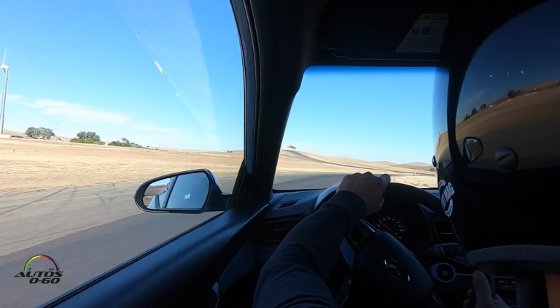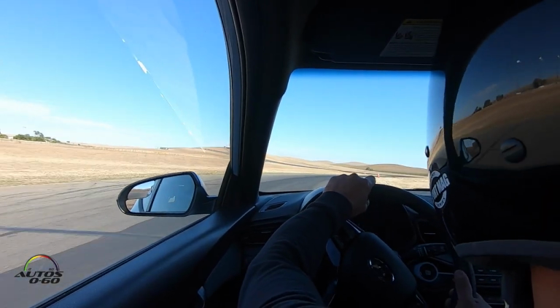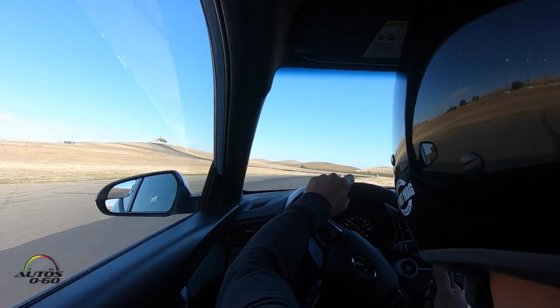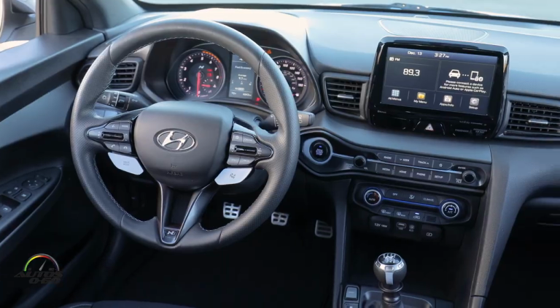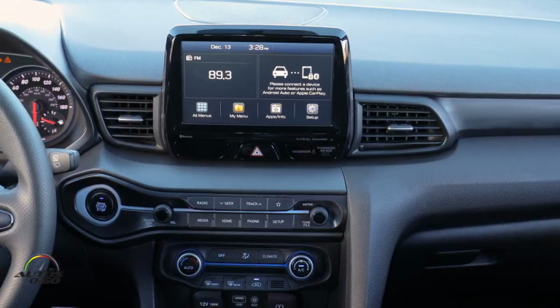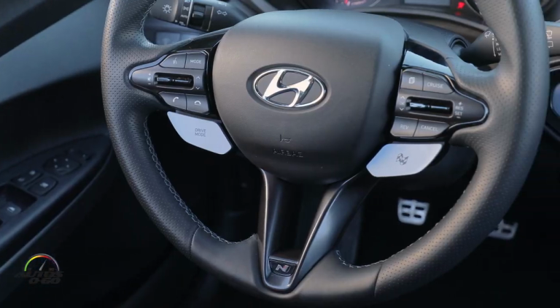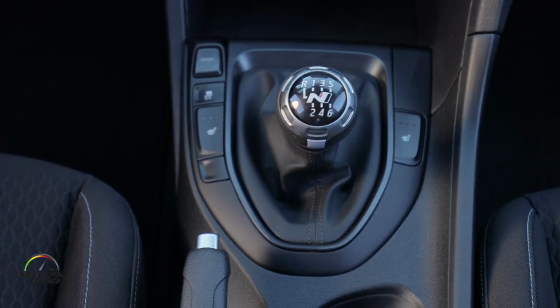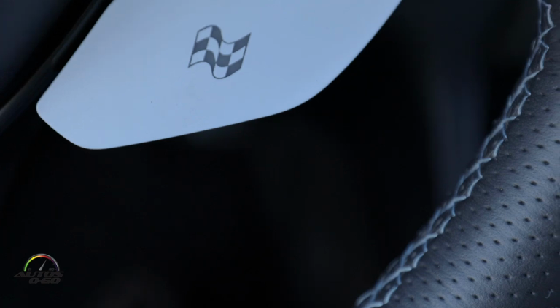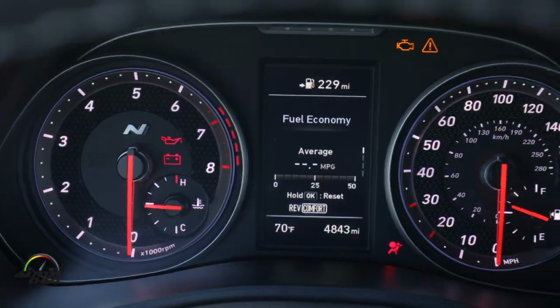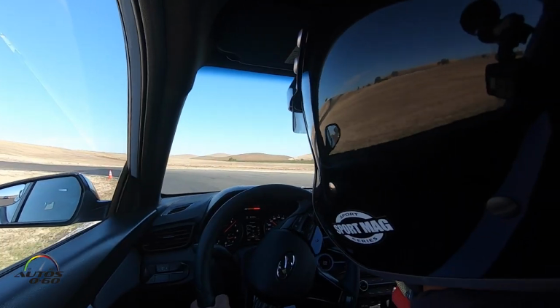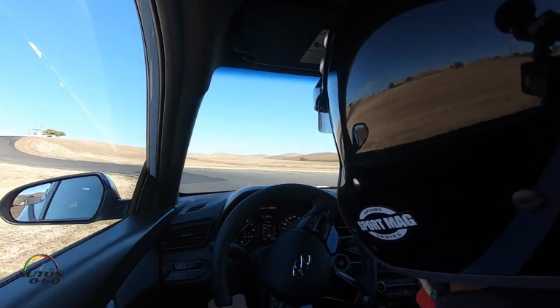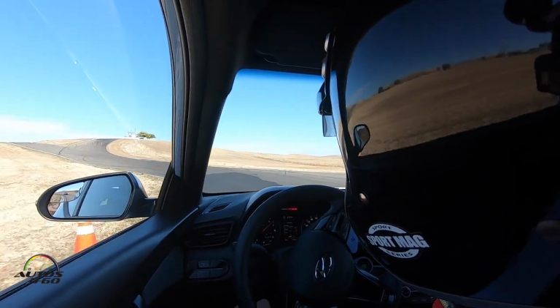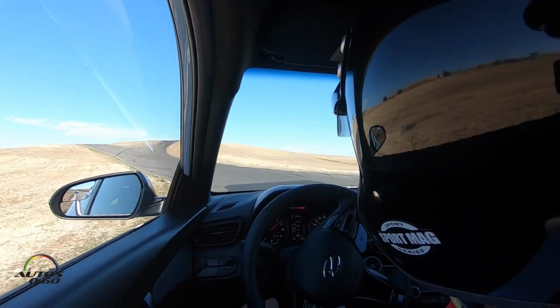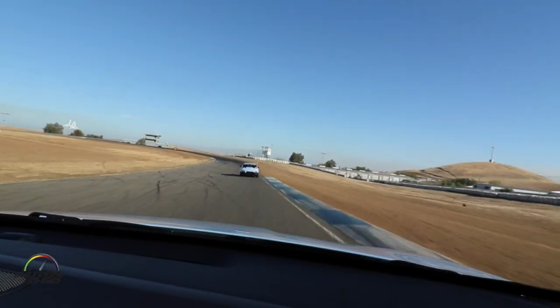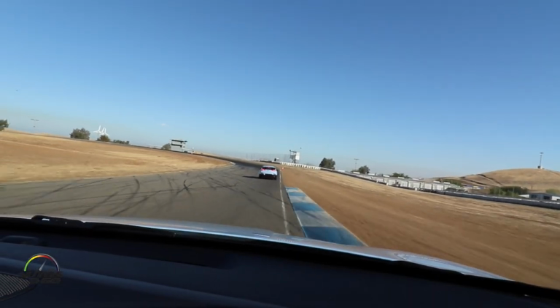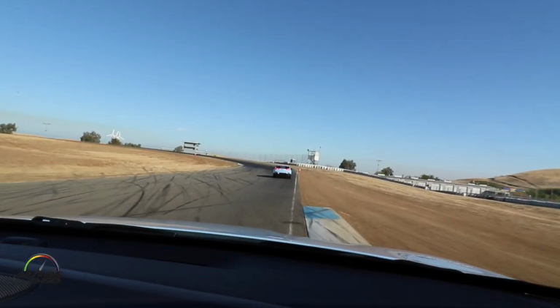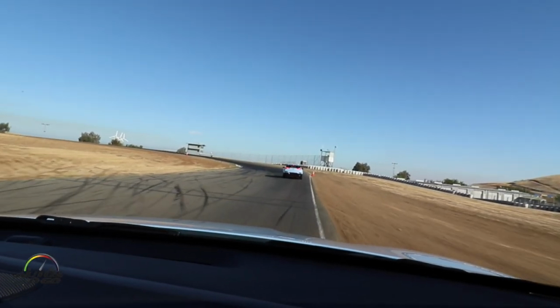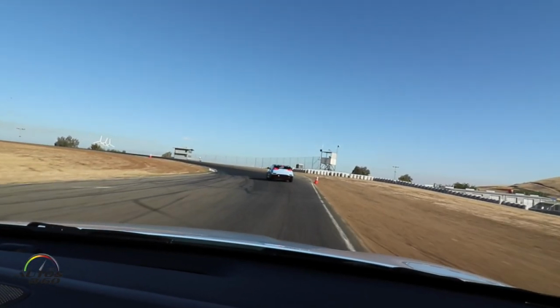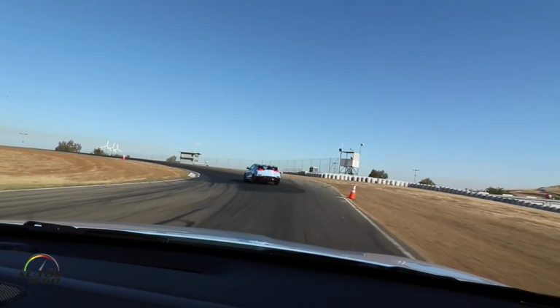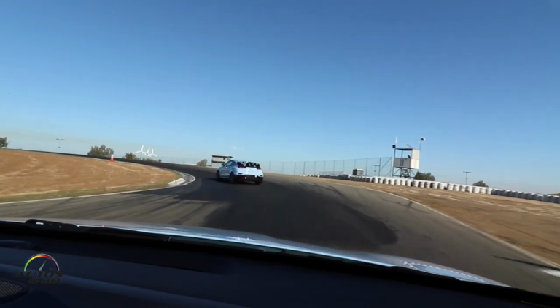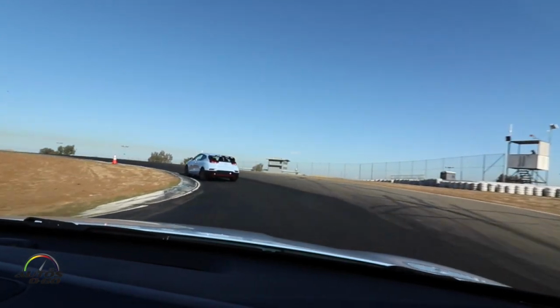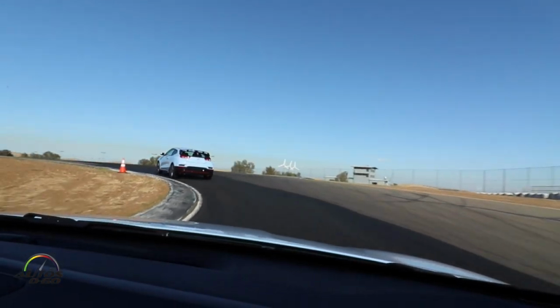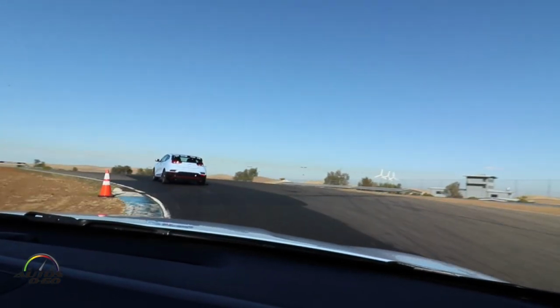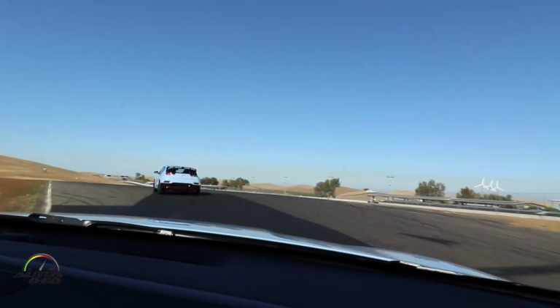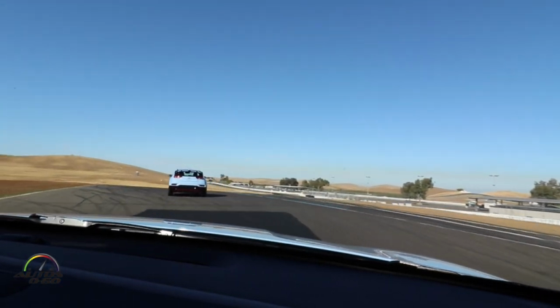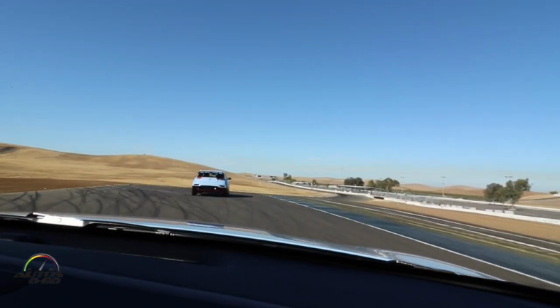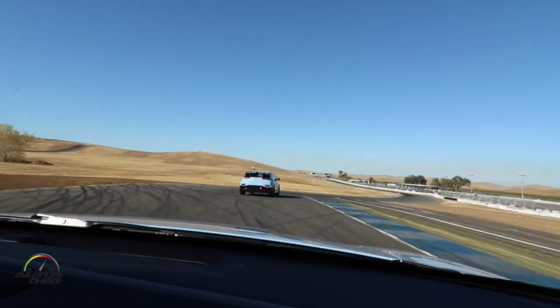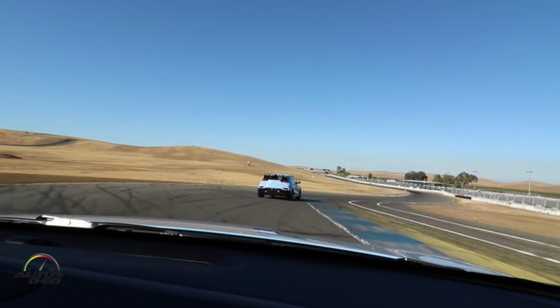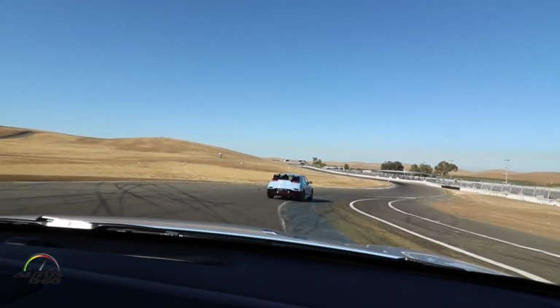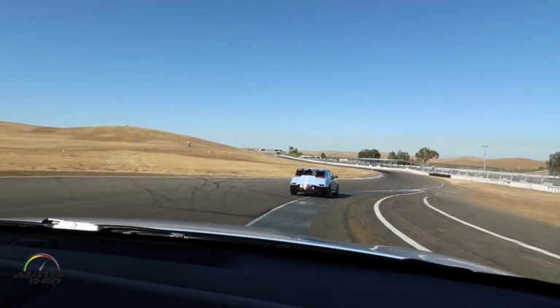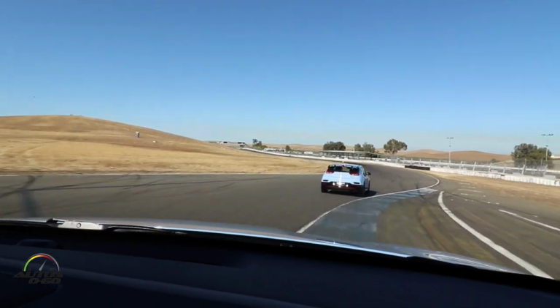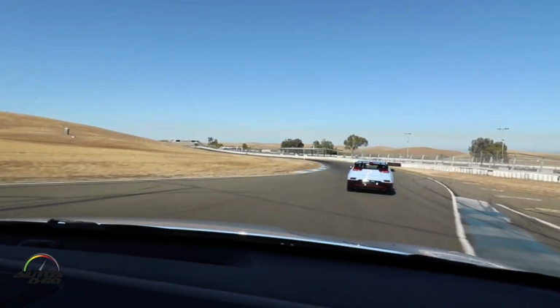It's a Hyundai, so it's very reliable, it has good quality, and it's racetrack capable. We are here at Thunder Hill with journalists pushing the car all day long — this is no problem for the Veloster N. It's a very robust car that can handle the racetrack.